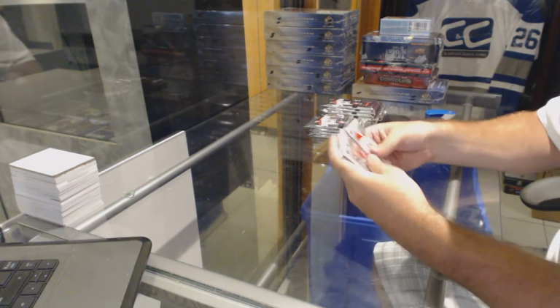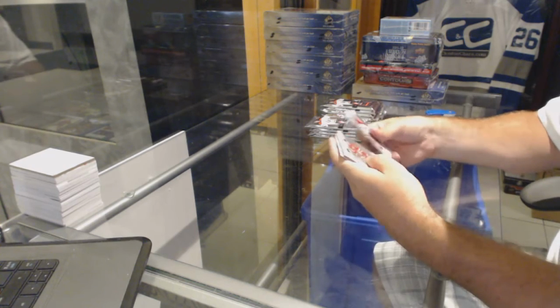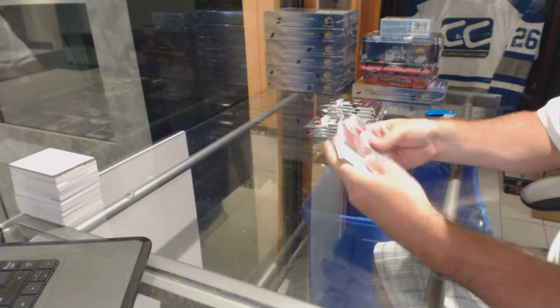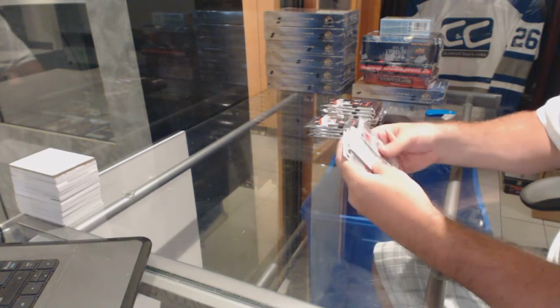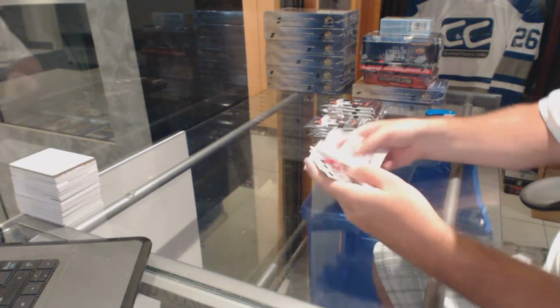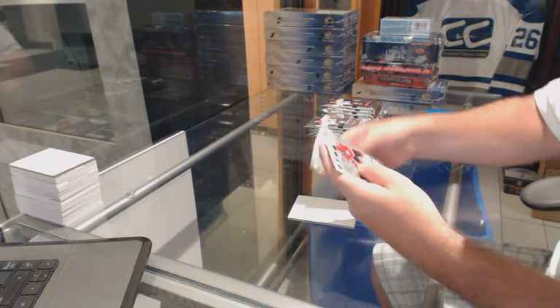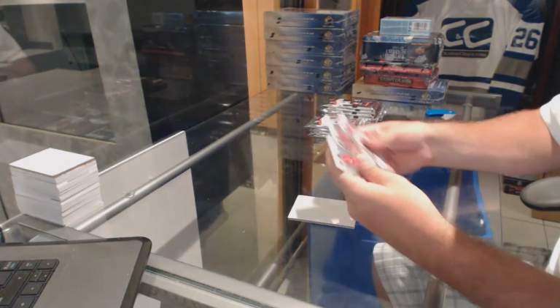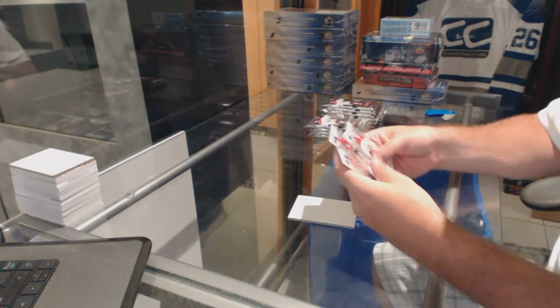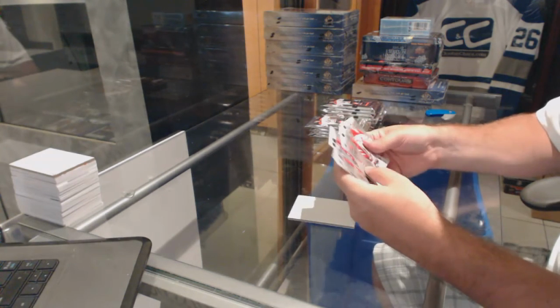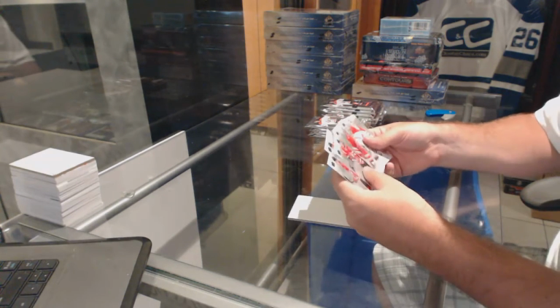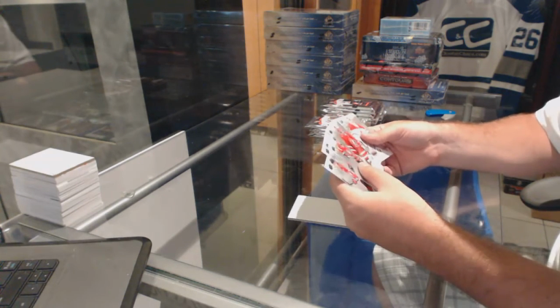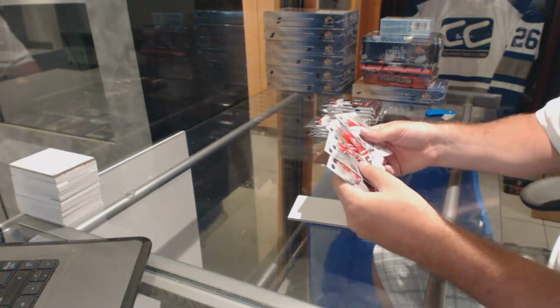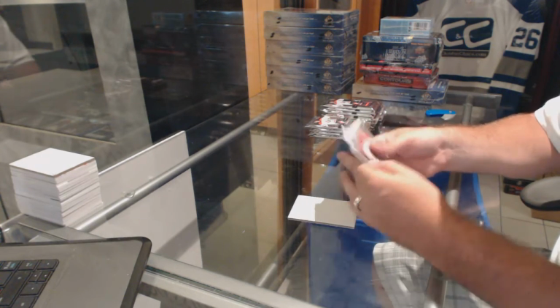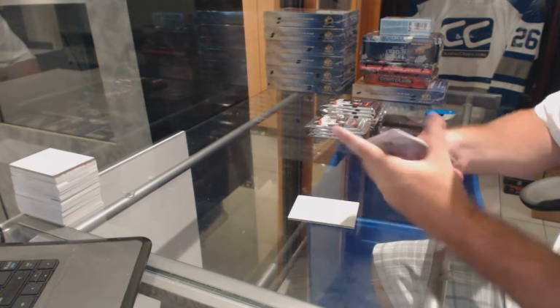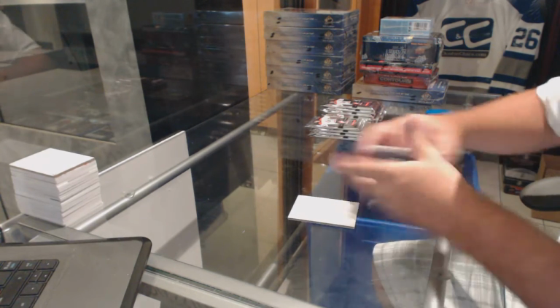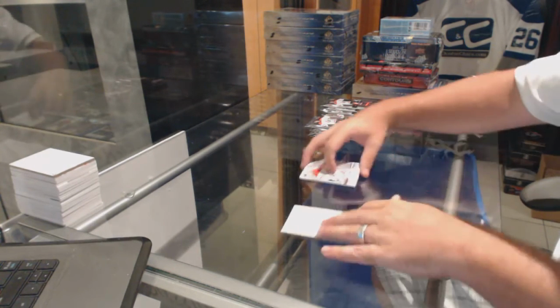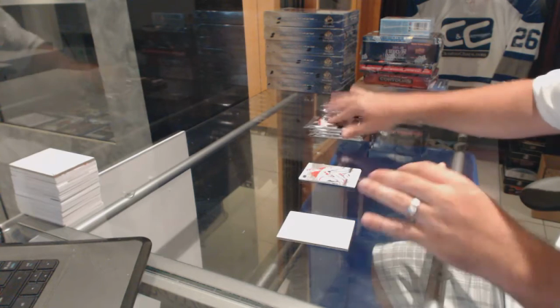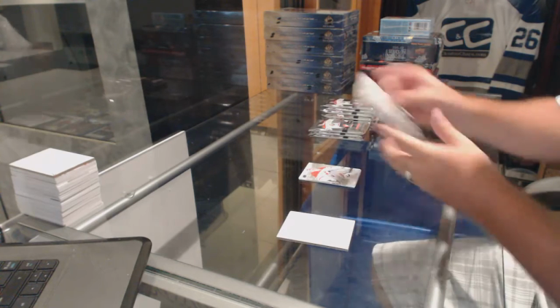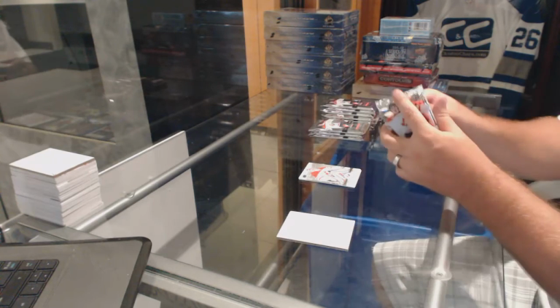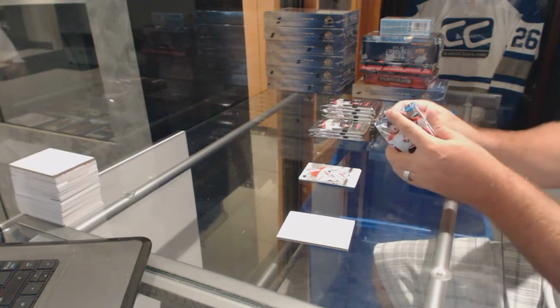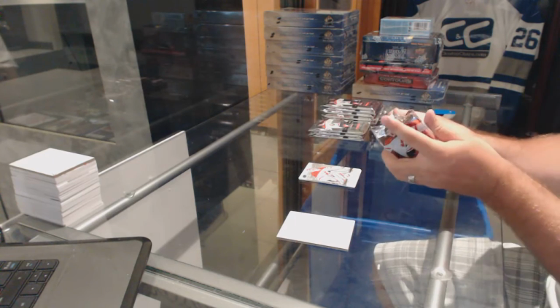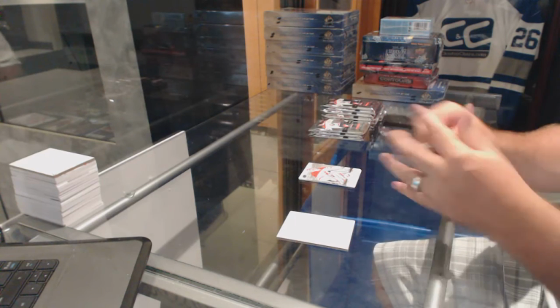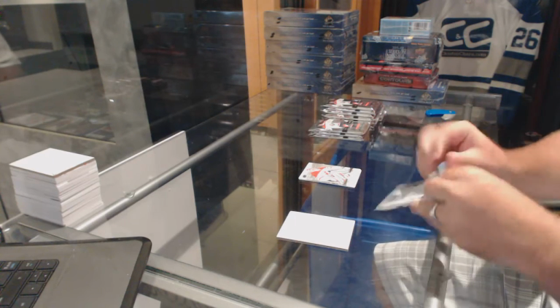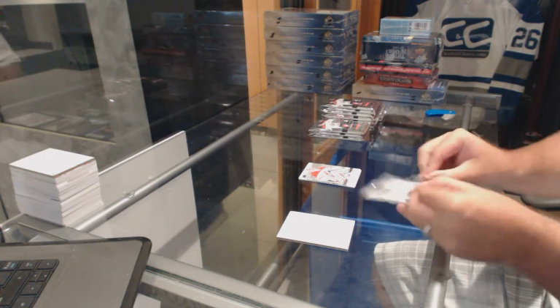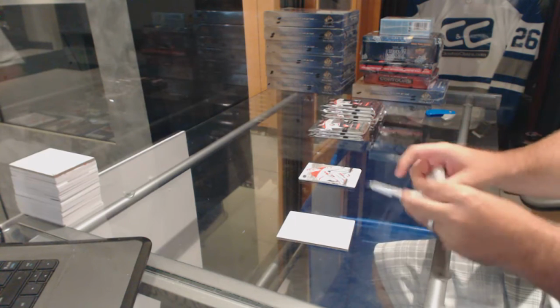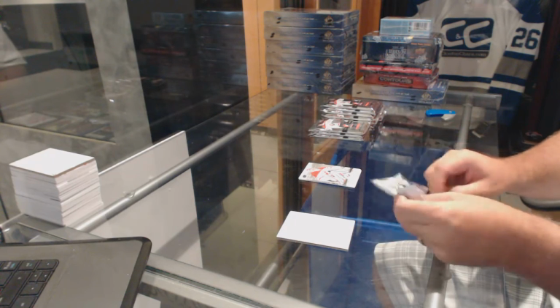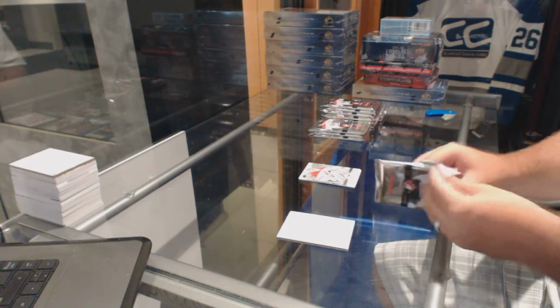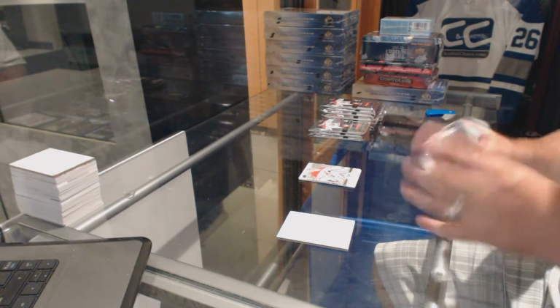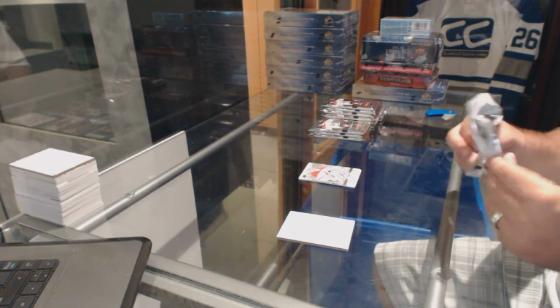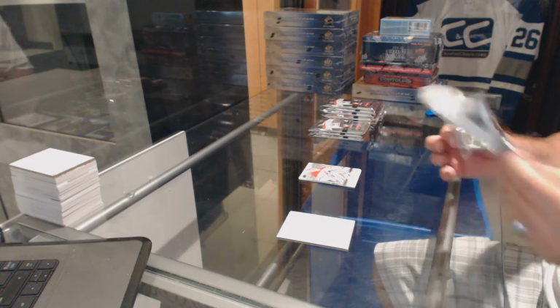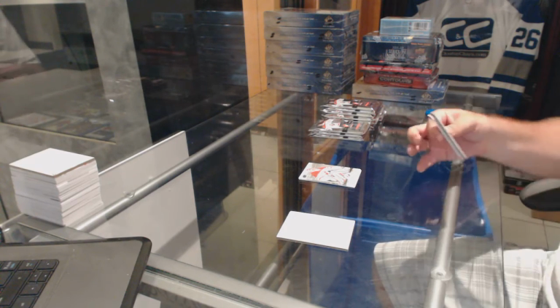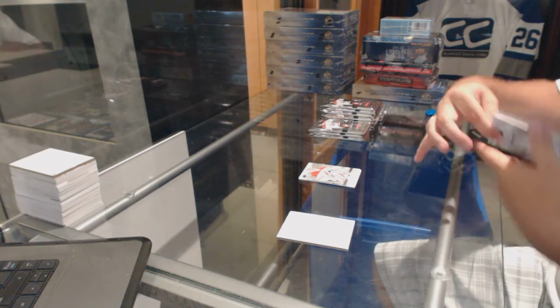All right, let me get myself focused on this. There are base packs in this now. All right, that's good enough to know.